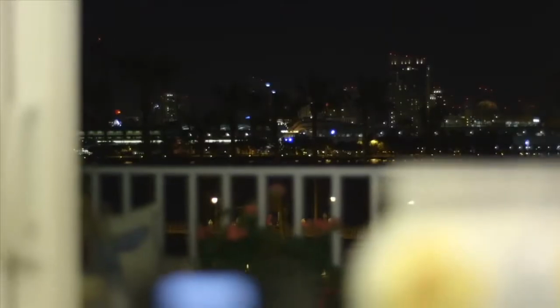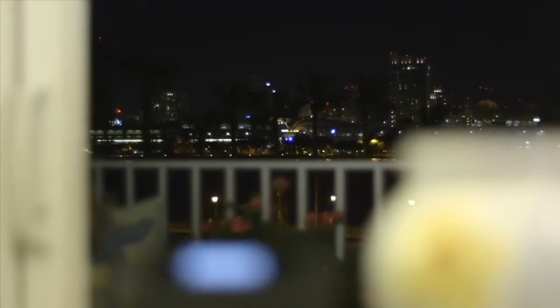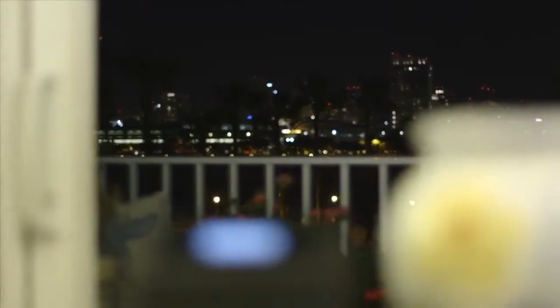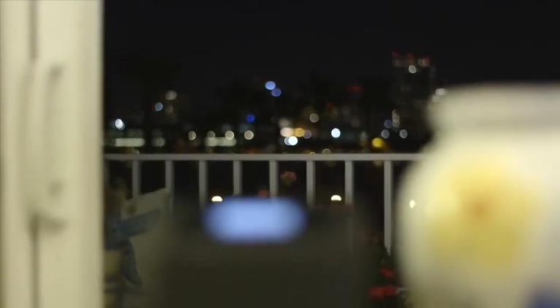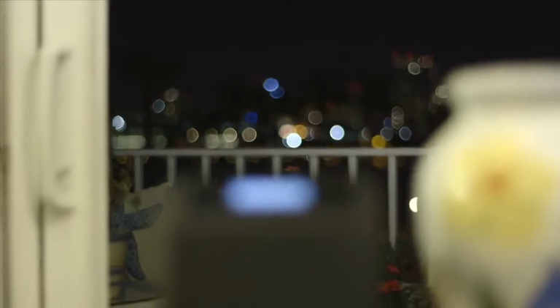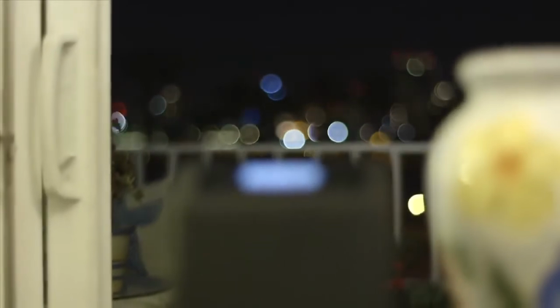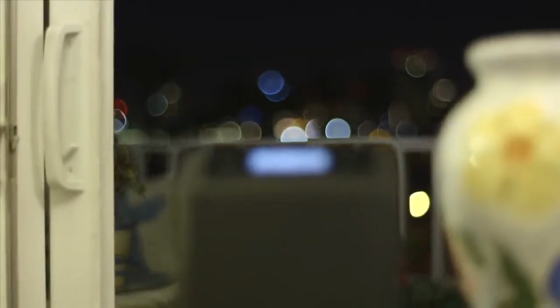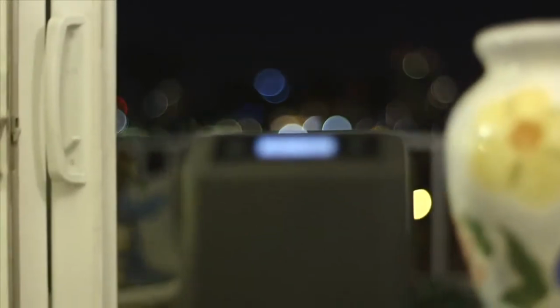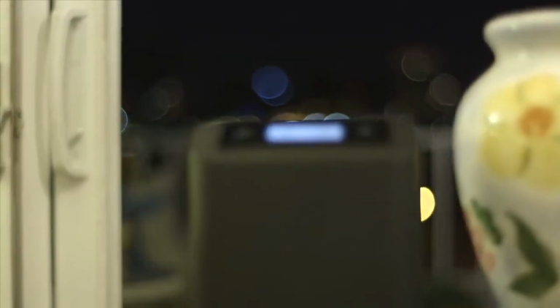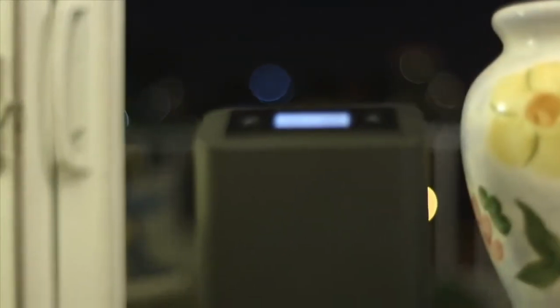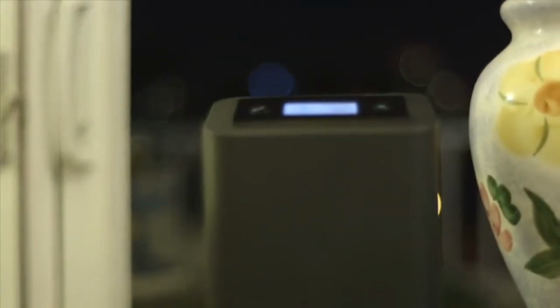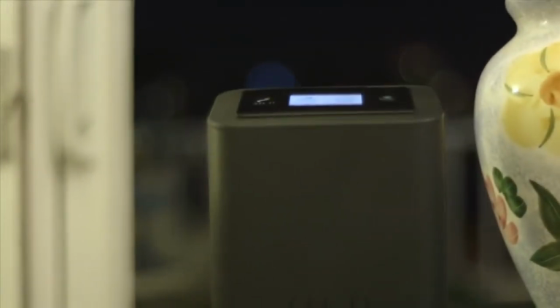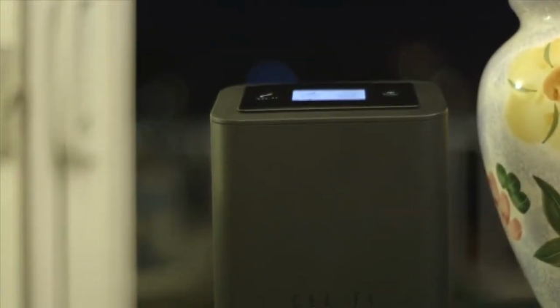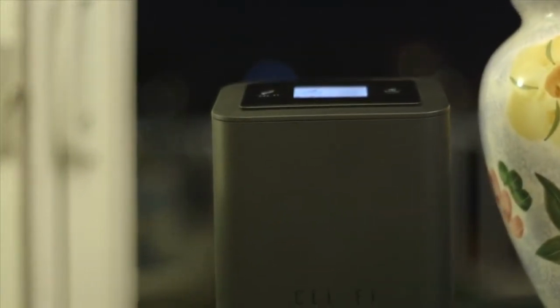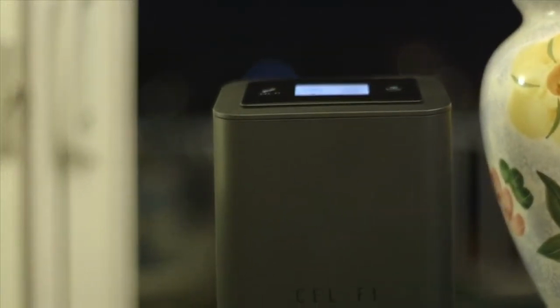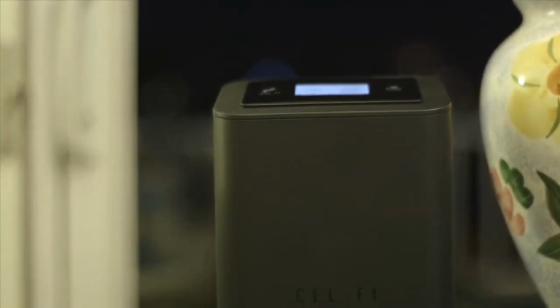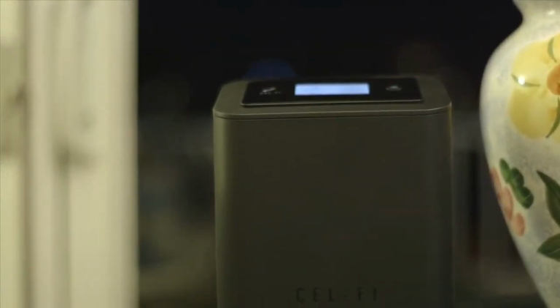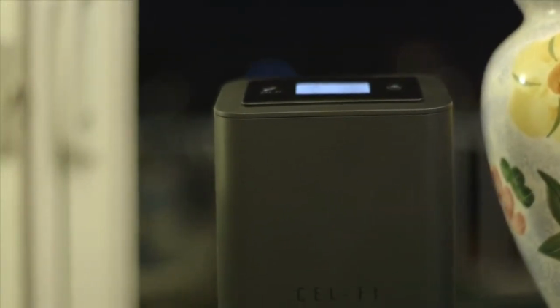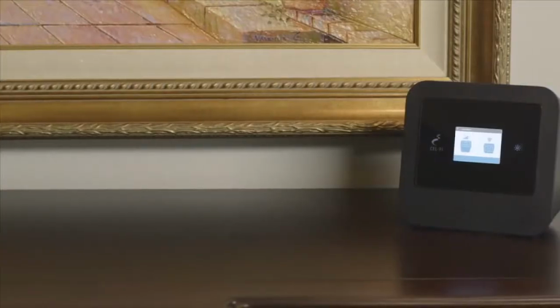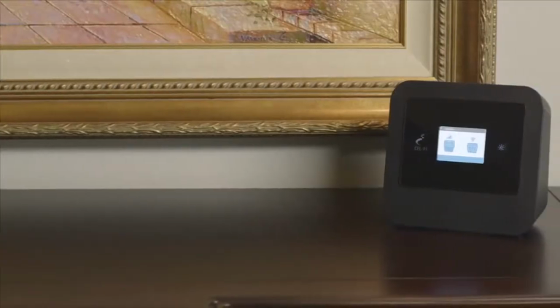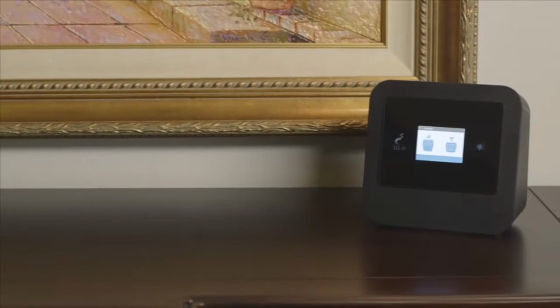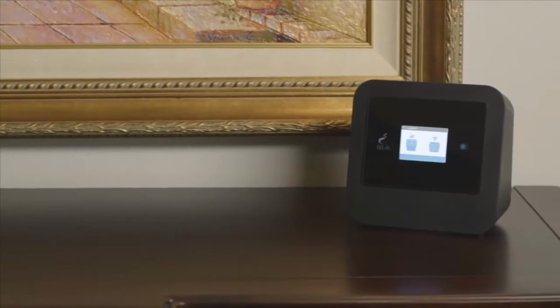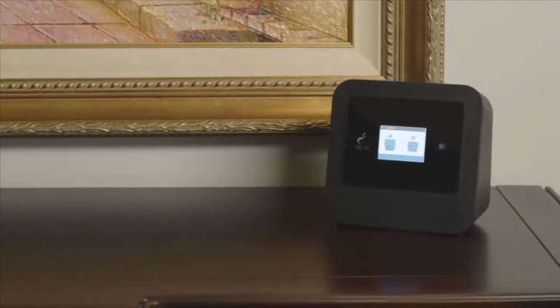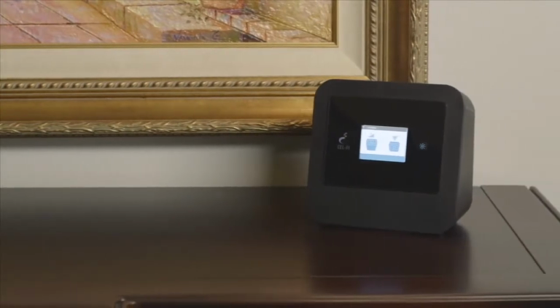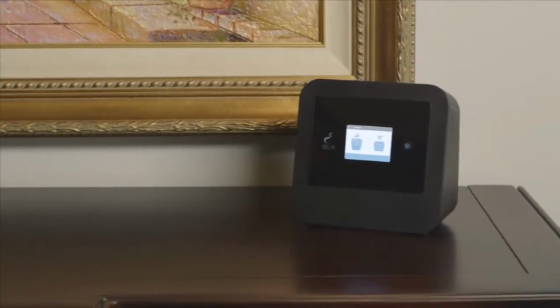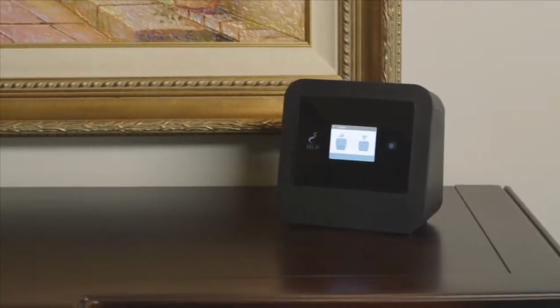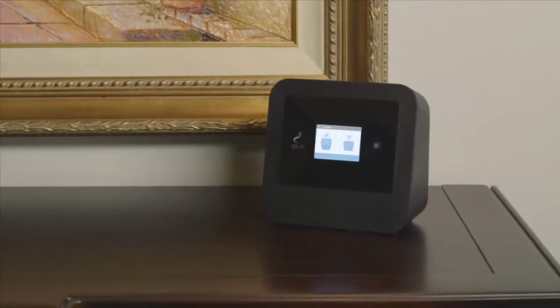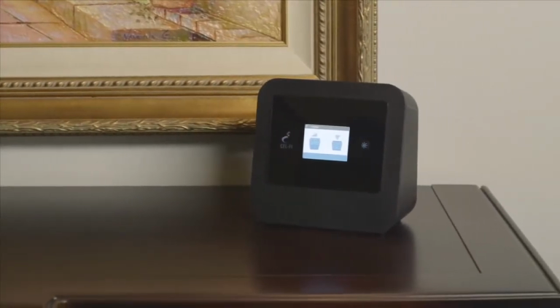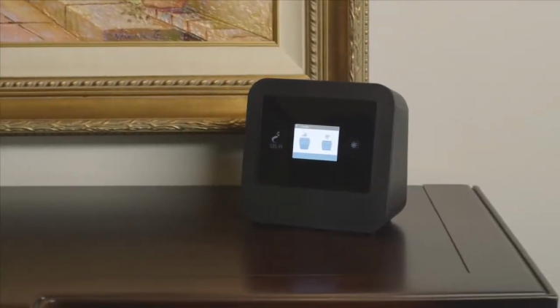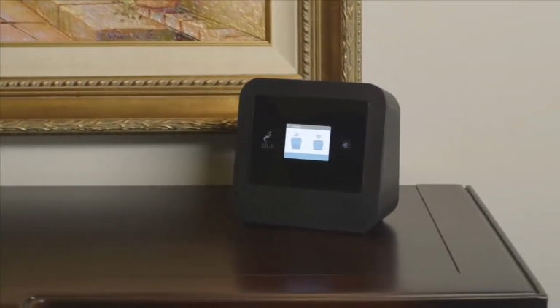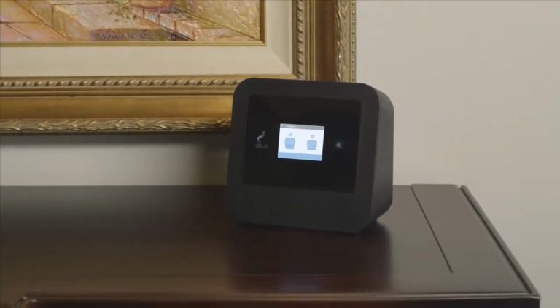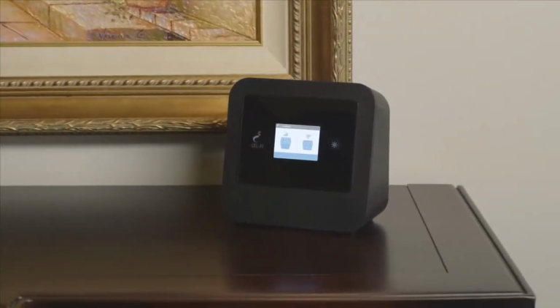Each unit has a screen which displays easy to follow instructions guiding you to get the most out of your new system. Boost your indoor wireless signal, limit dropped calls, and increase your wireless data rates.